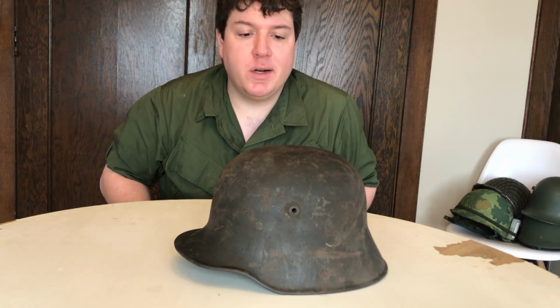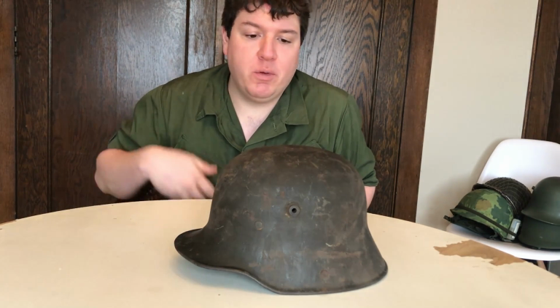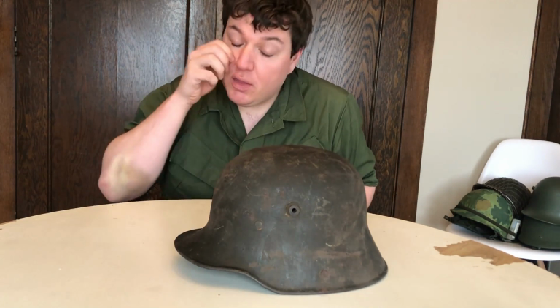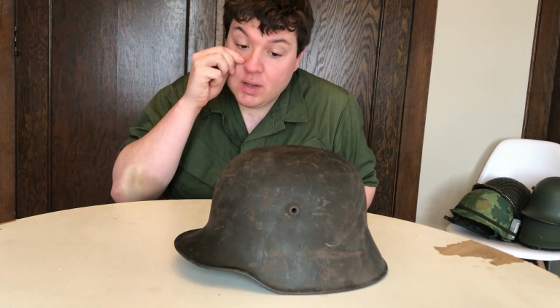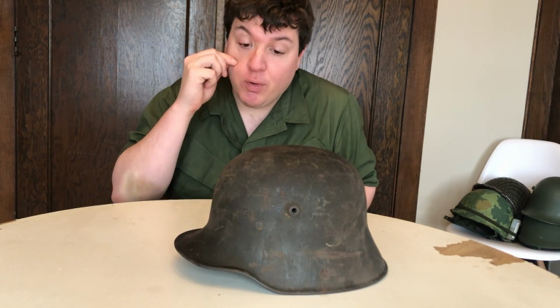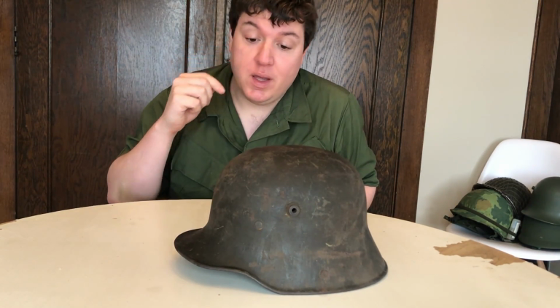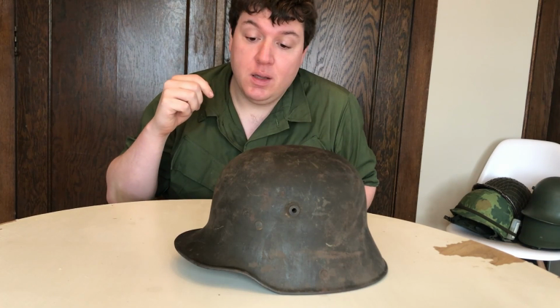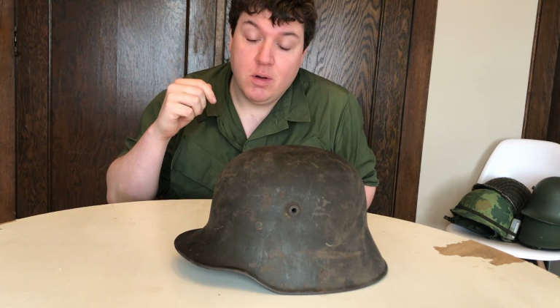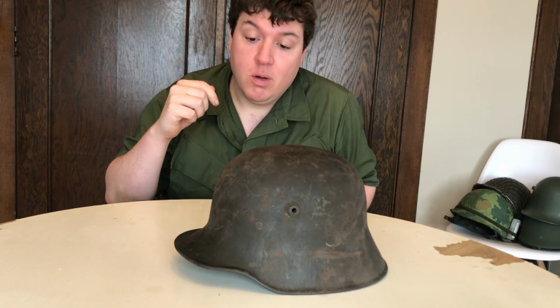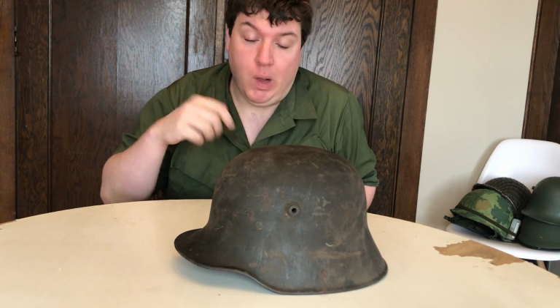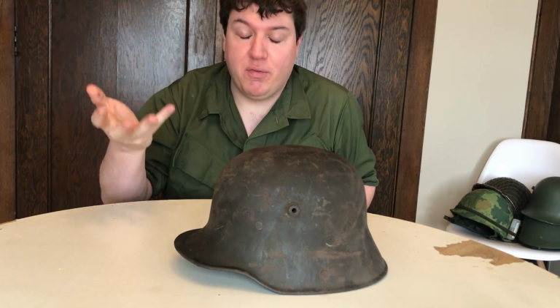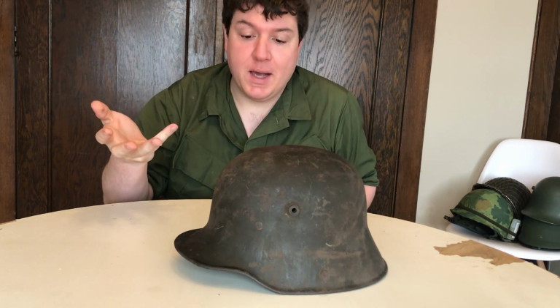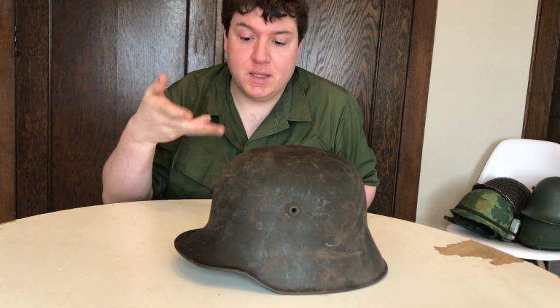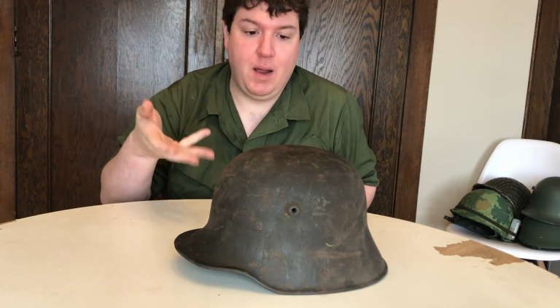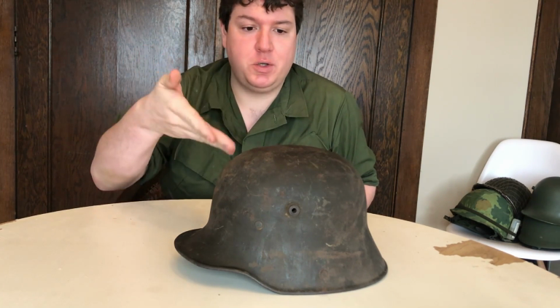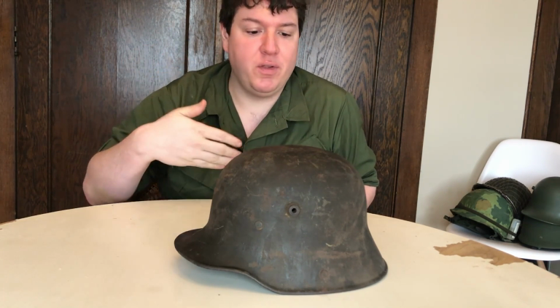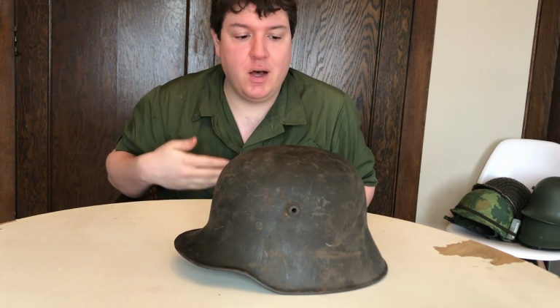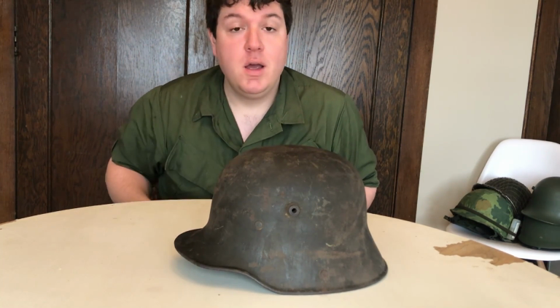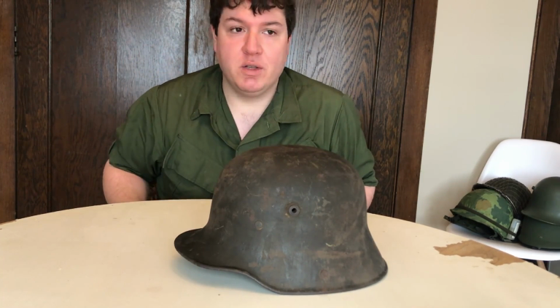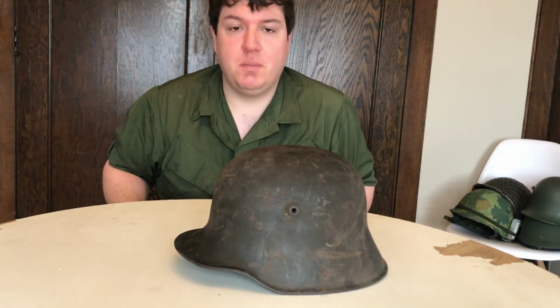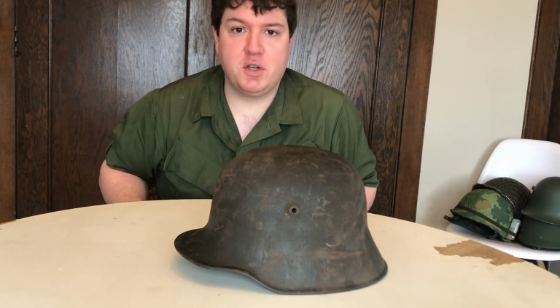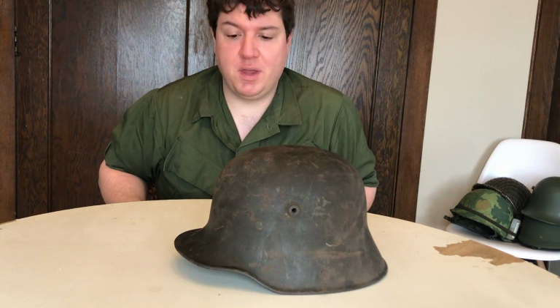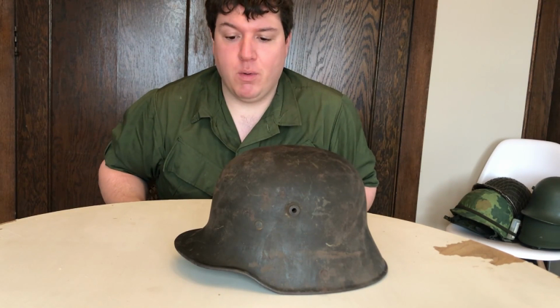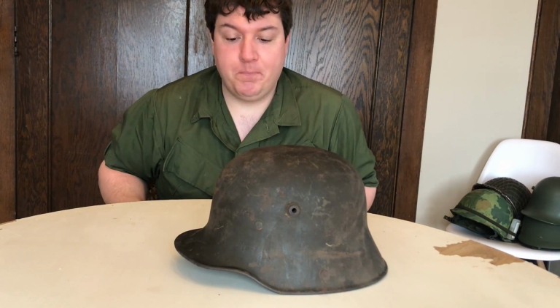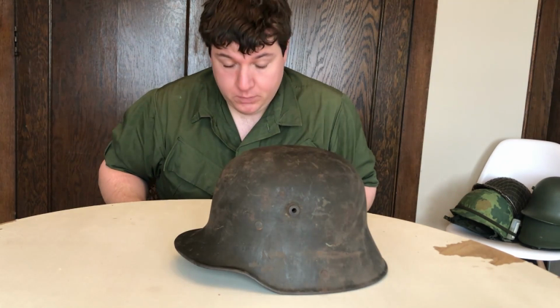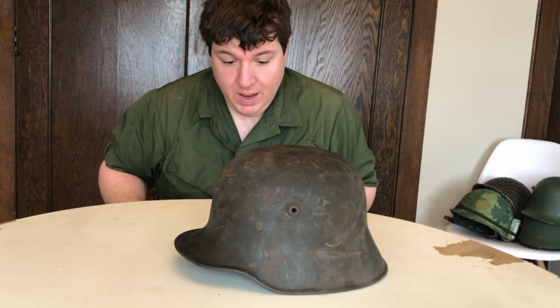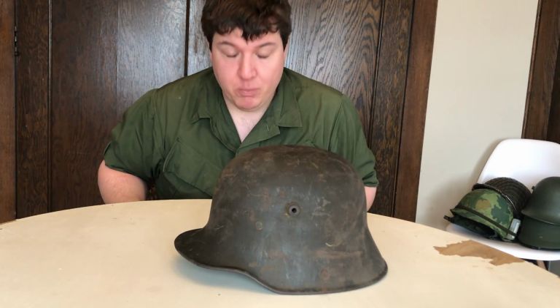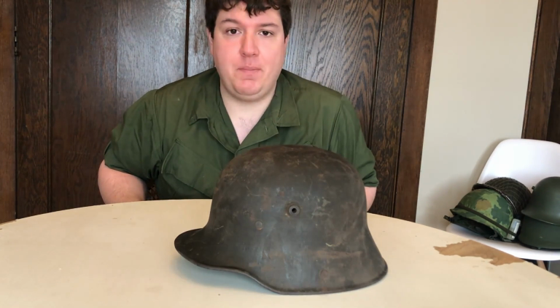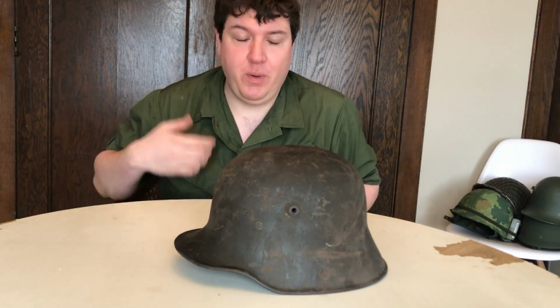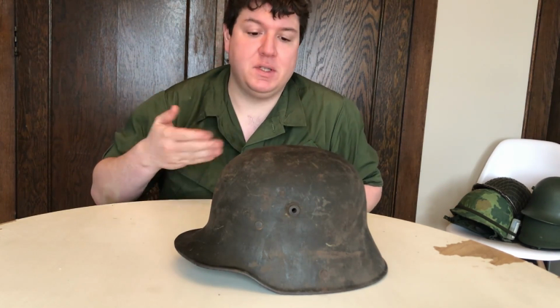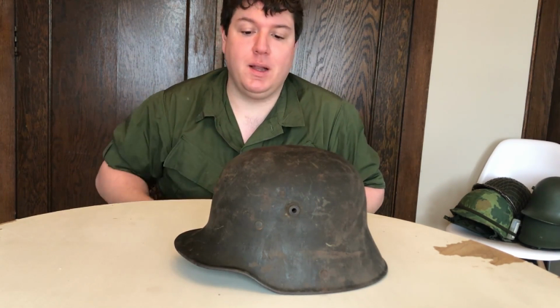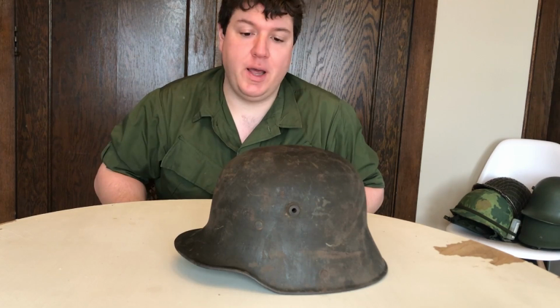I worked out a trade with Keith — I paid for the gas mask, but I worked out a trade for the shell that was mutually beneficial. We both got what we wanted and I'm really happy to have this in my collection now.